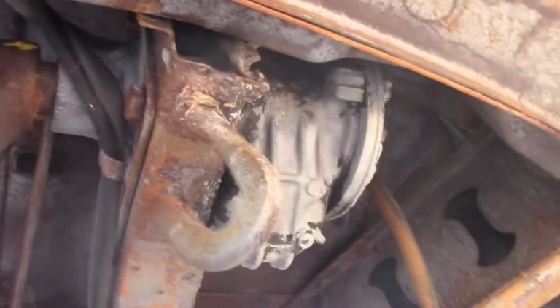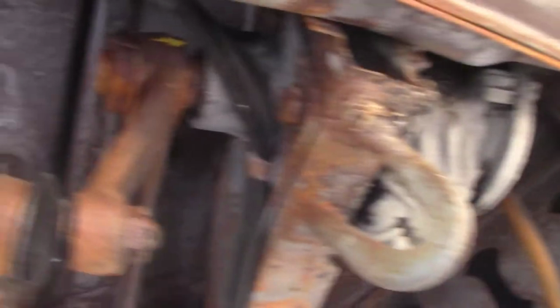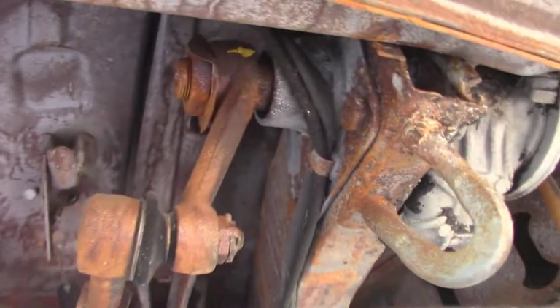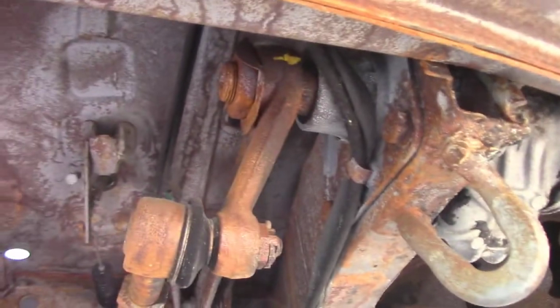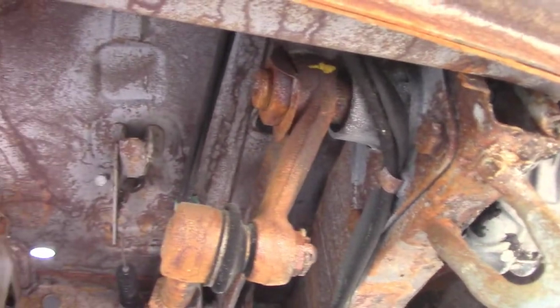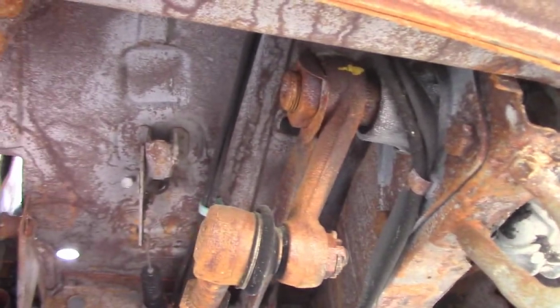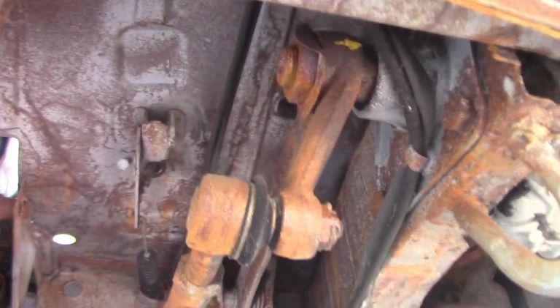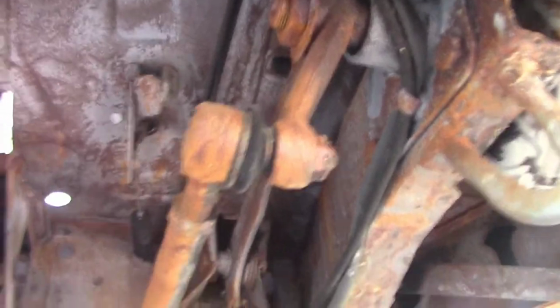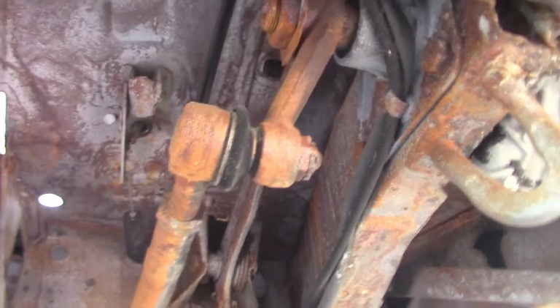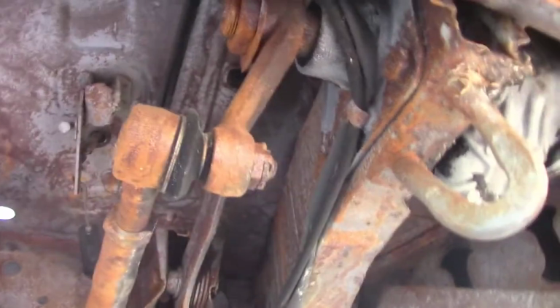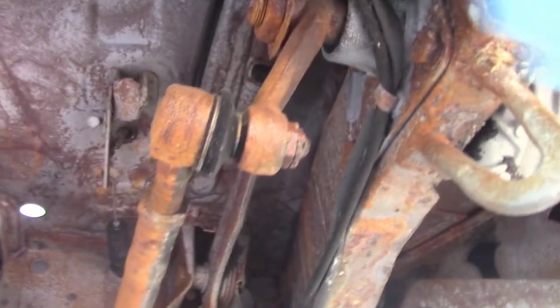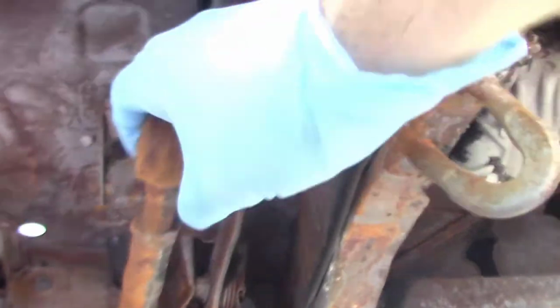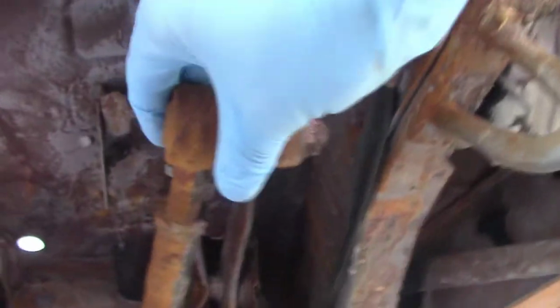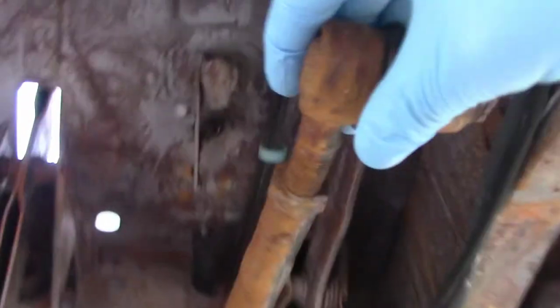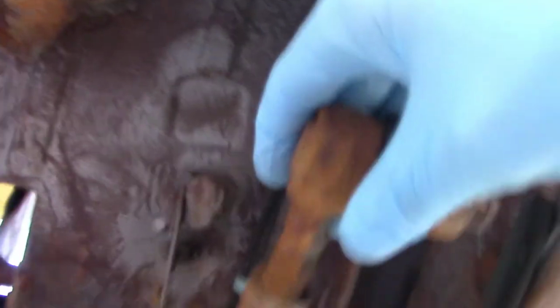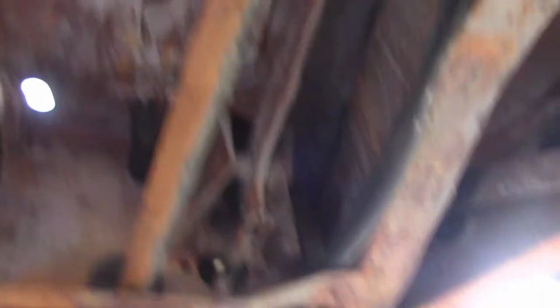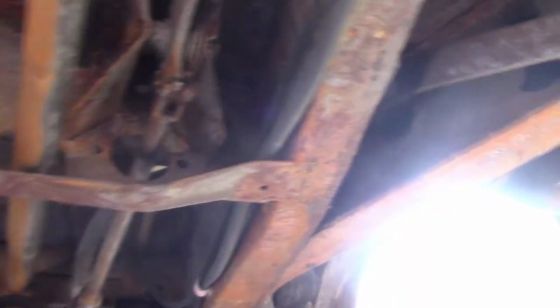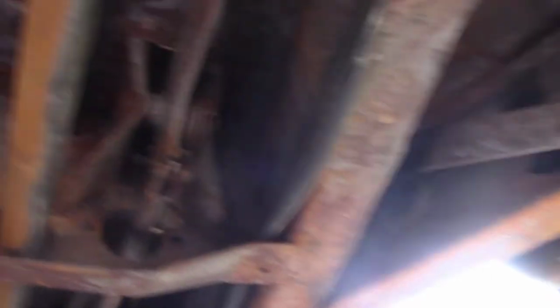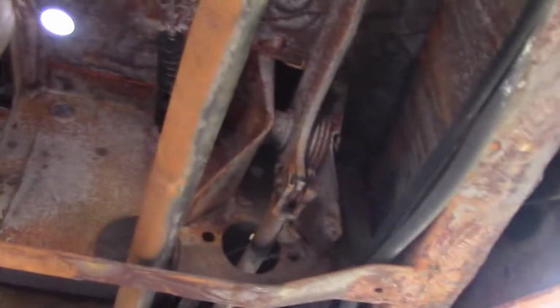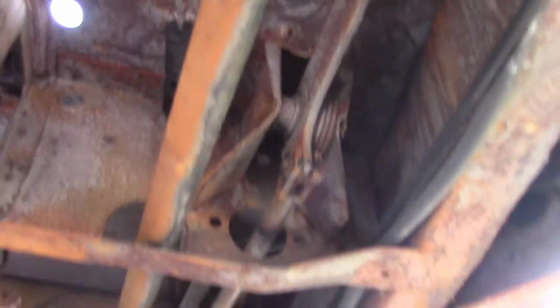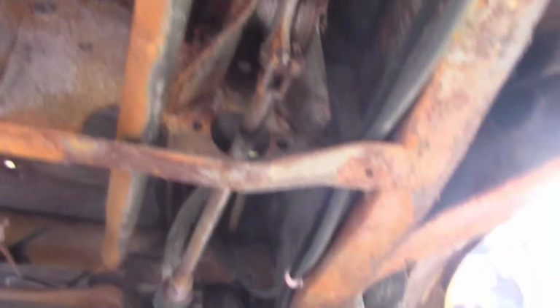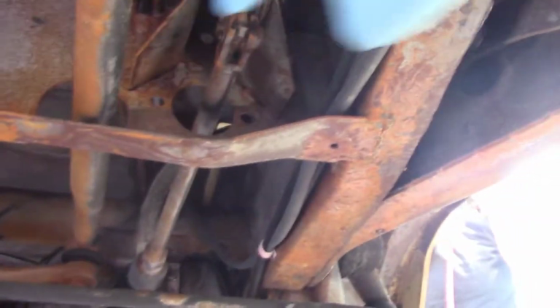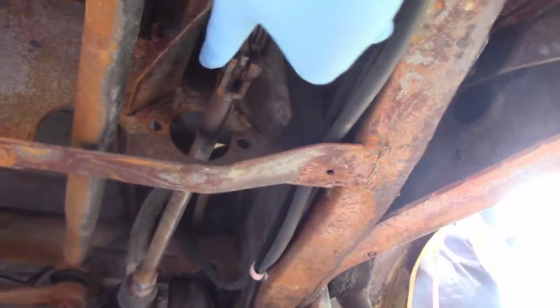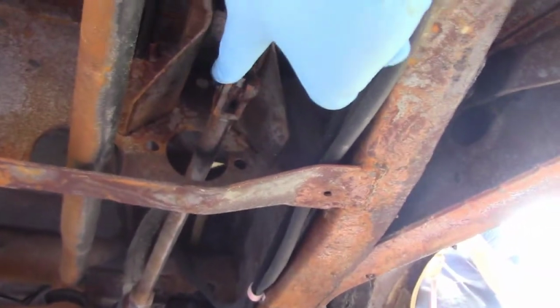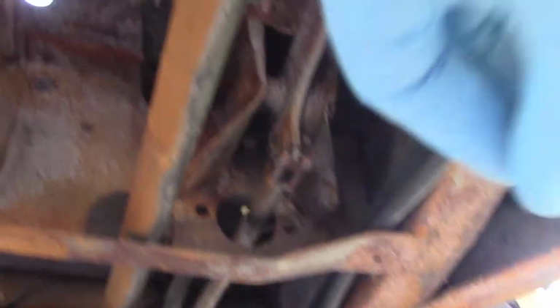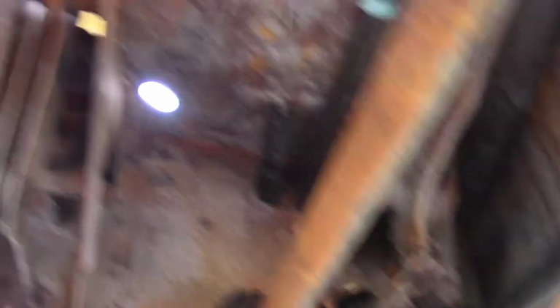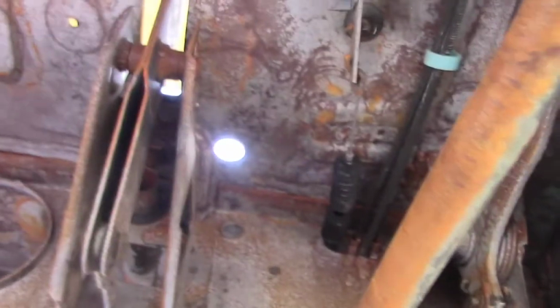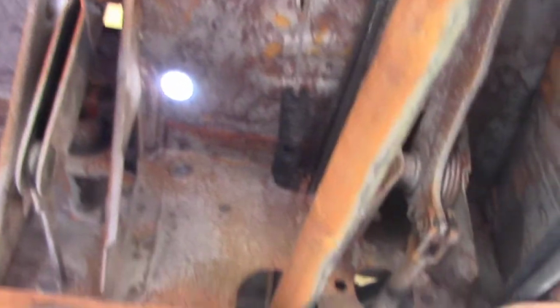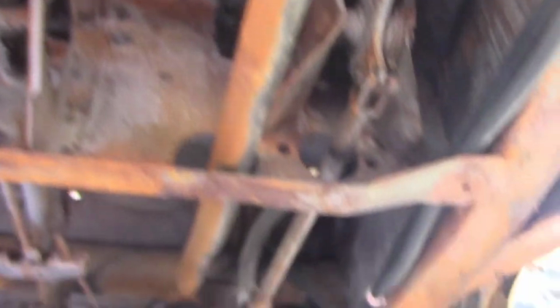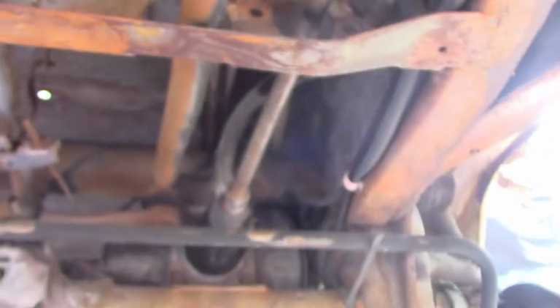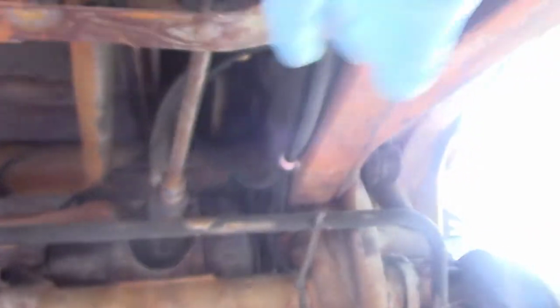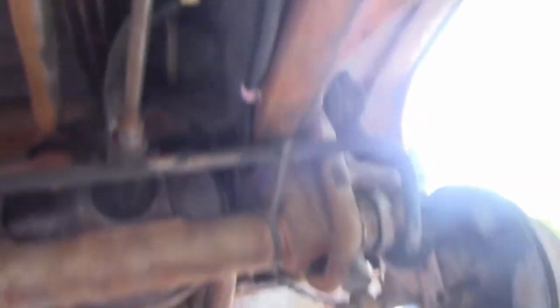Hi everyone, this is part three of the VW bus restoration. As you can see in this video, our goal is to pull out the main front axle beam. We're going to clean it up, paint it, and get it back installed, as well as have a parts list of things that need to be replaced on it.